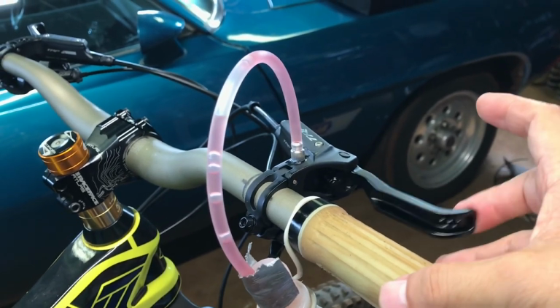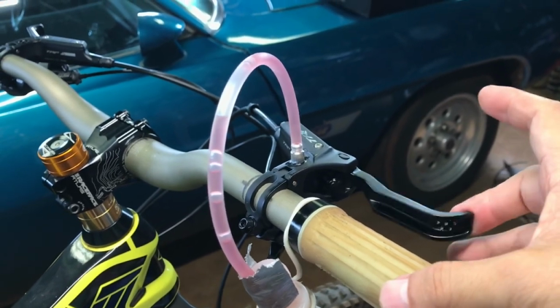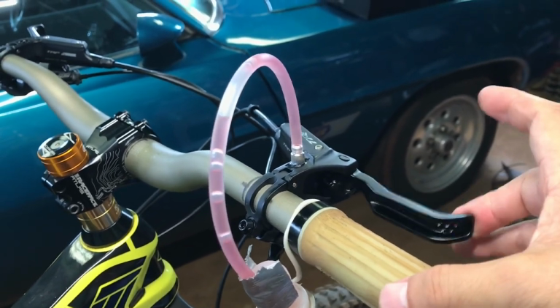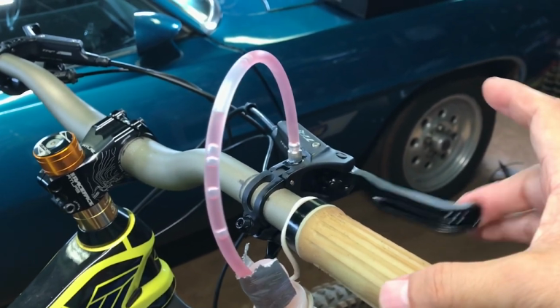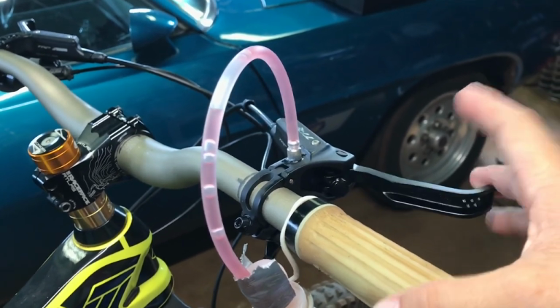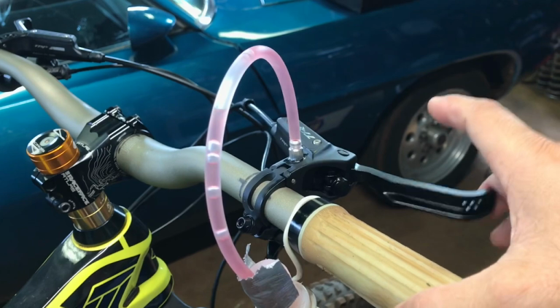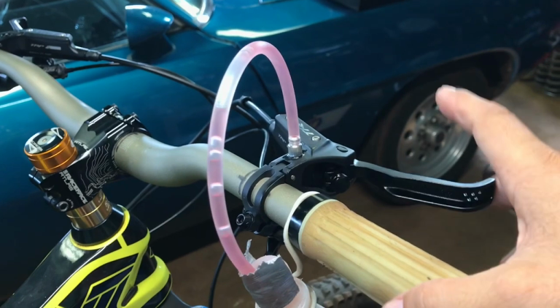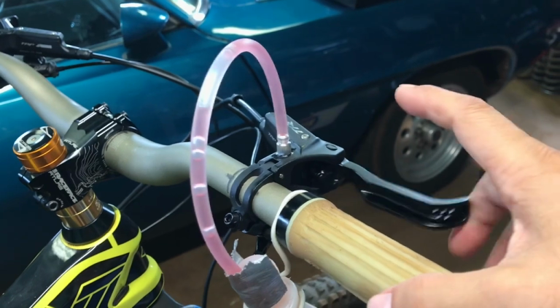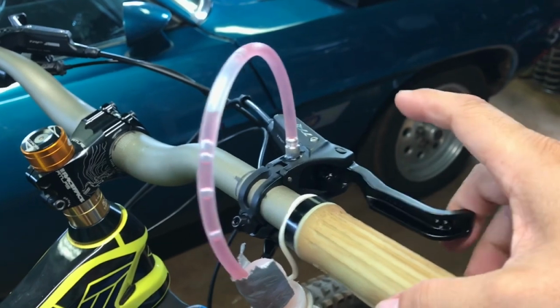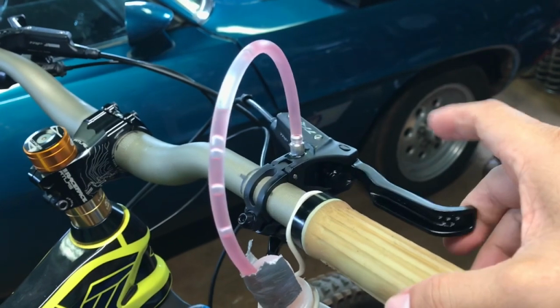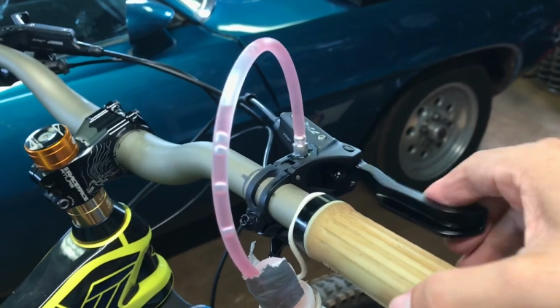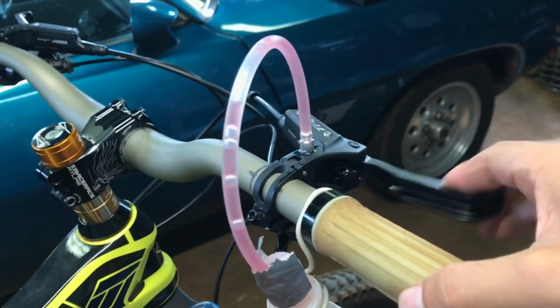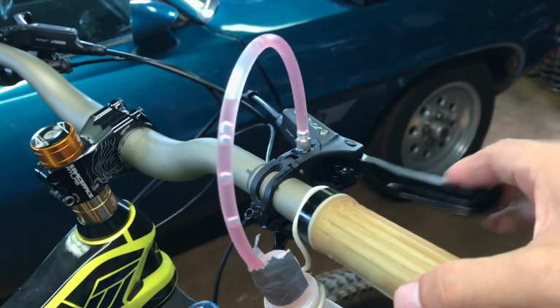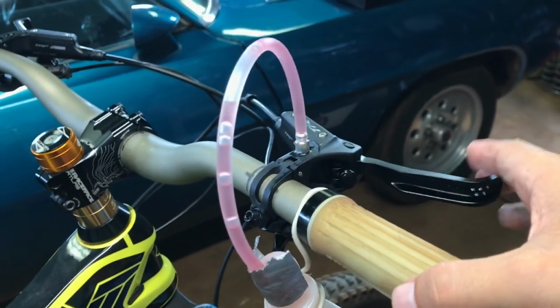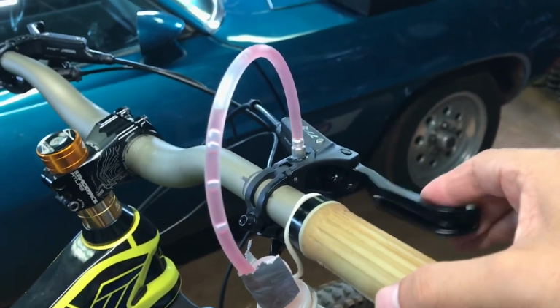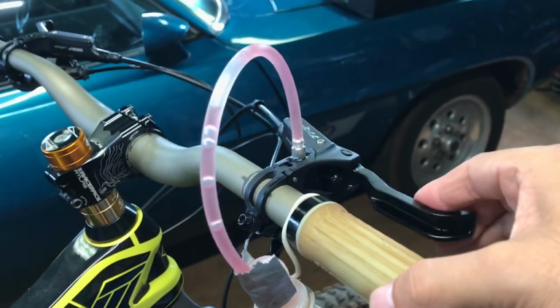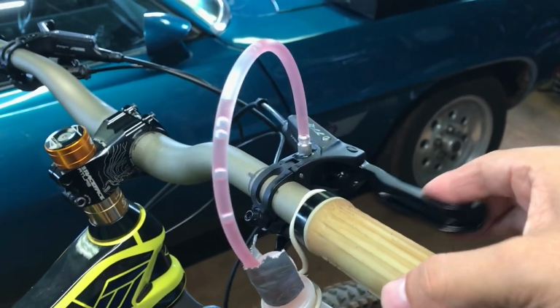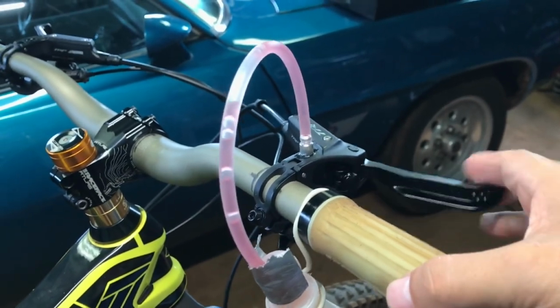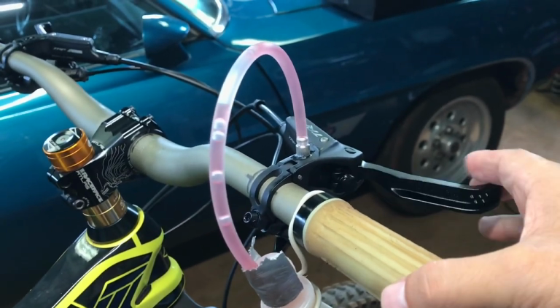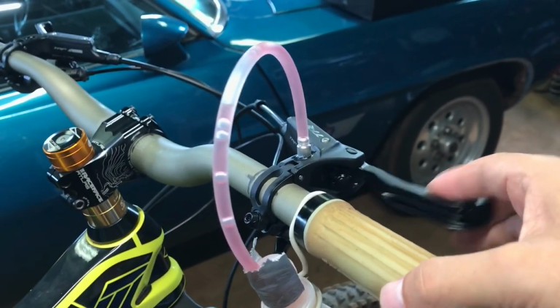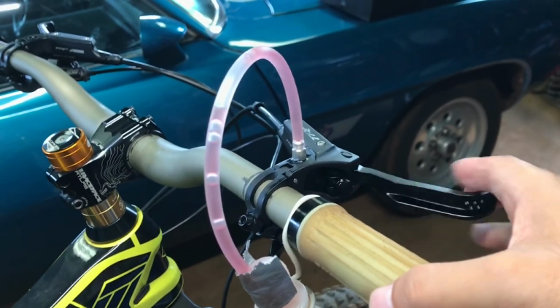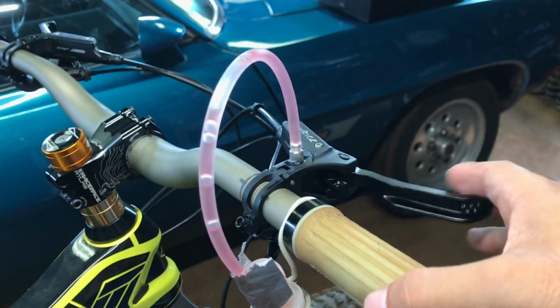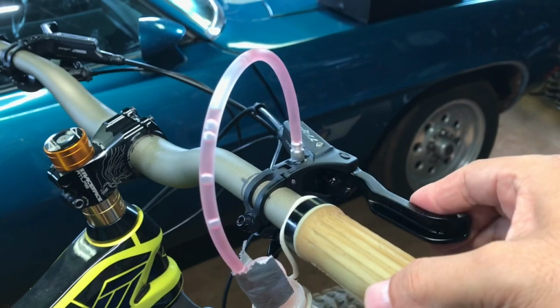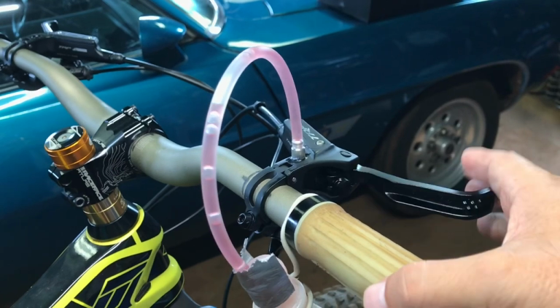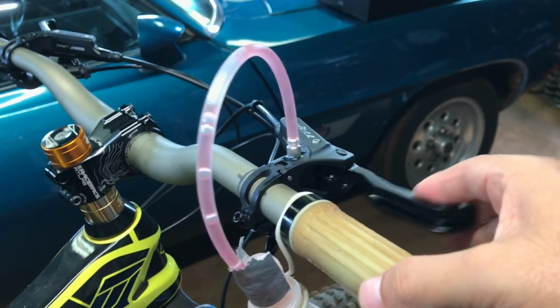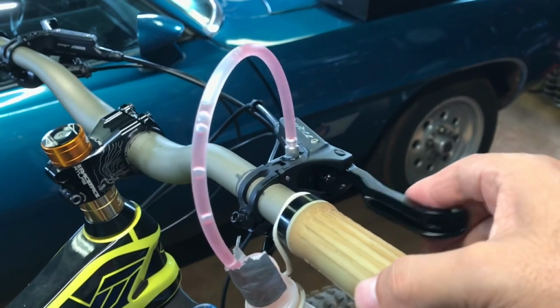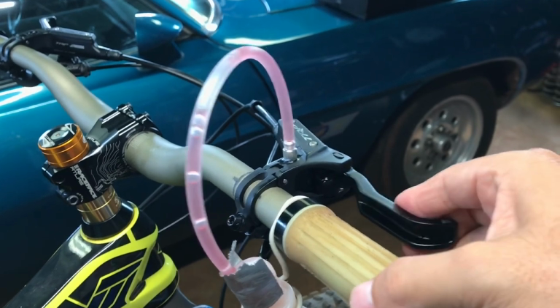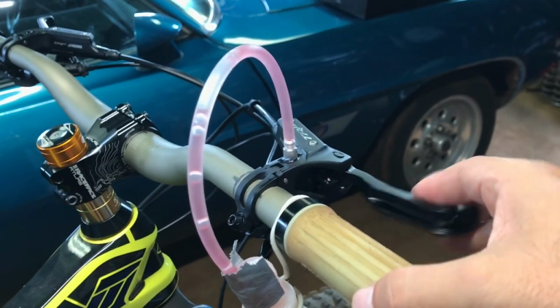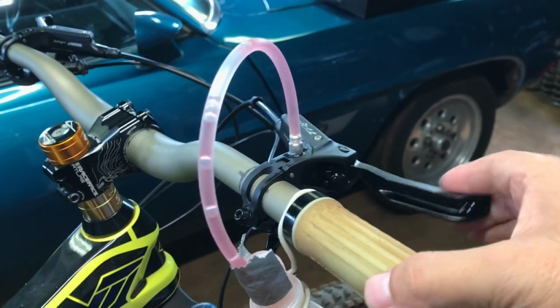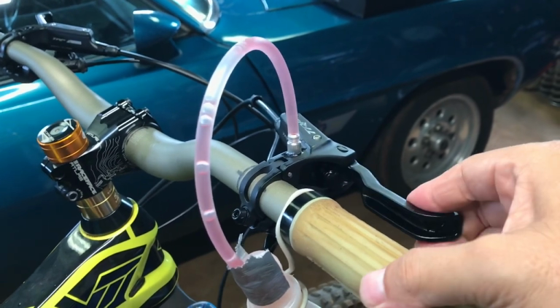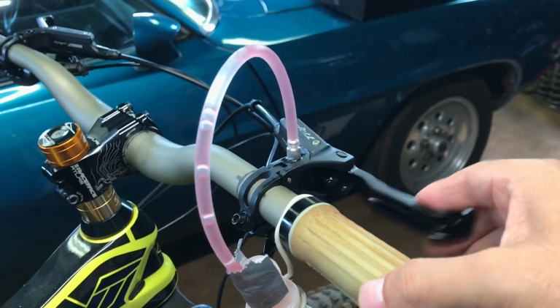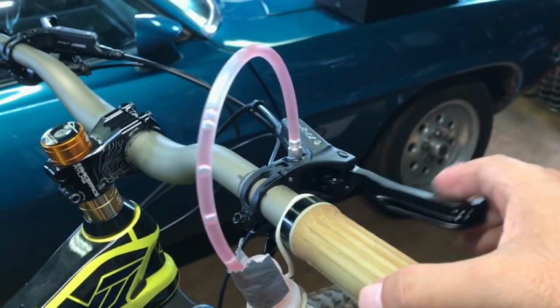I kind of like — they say to play with the lever to push any more bubbles out if there's any trapped there. It feels pretty good.